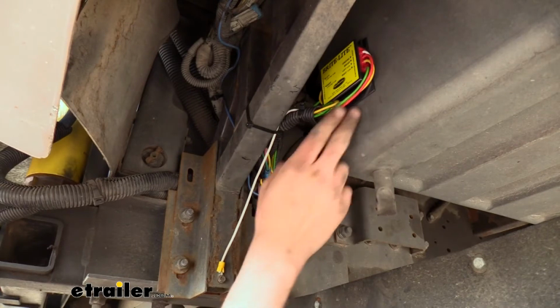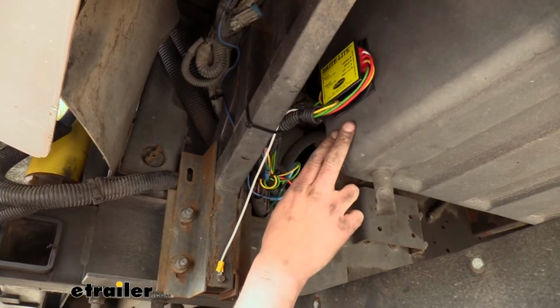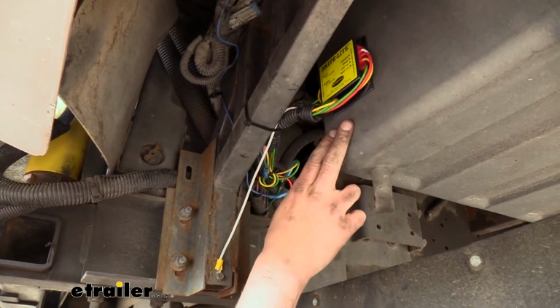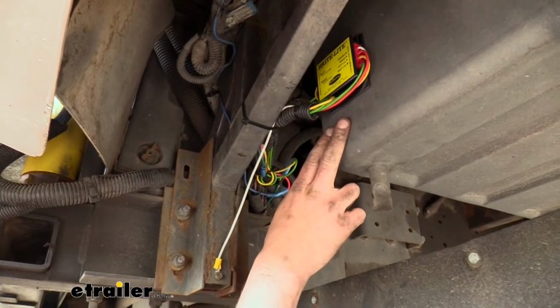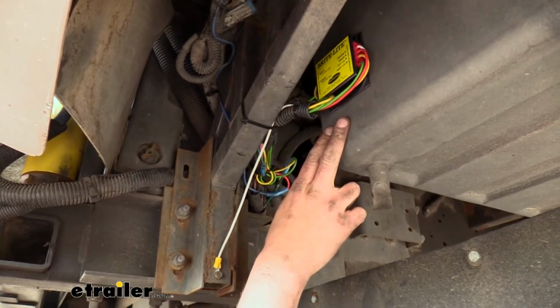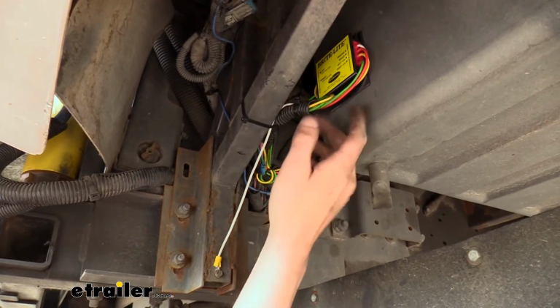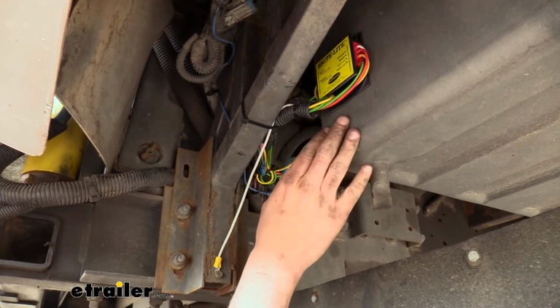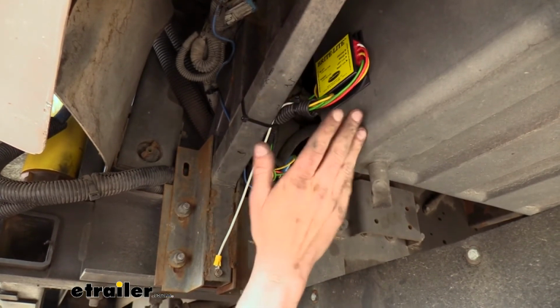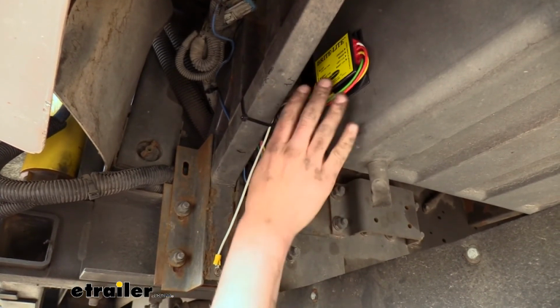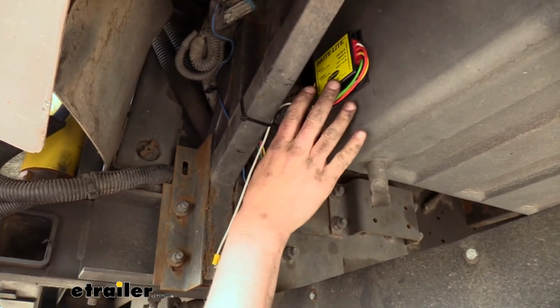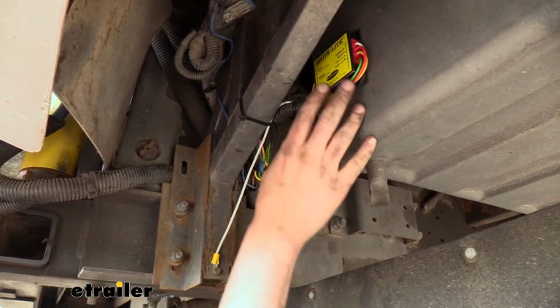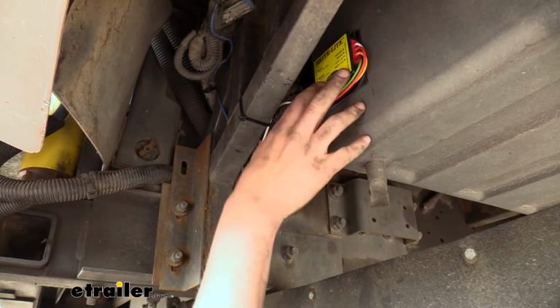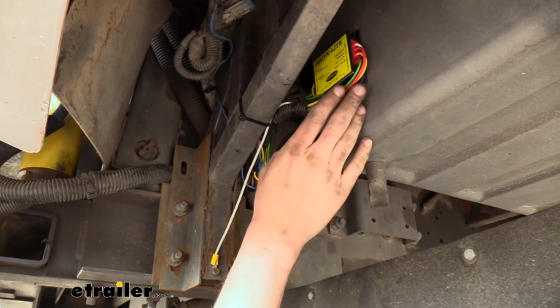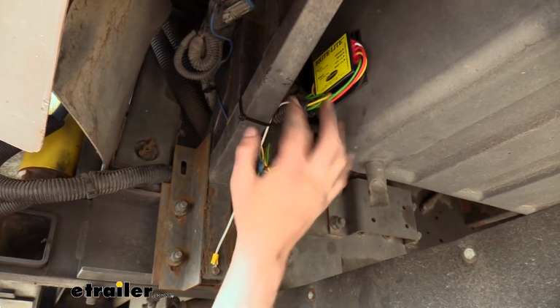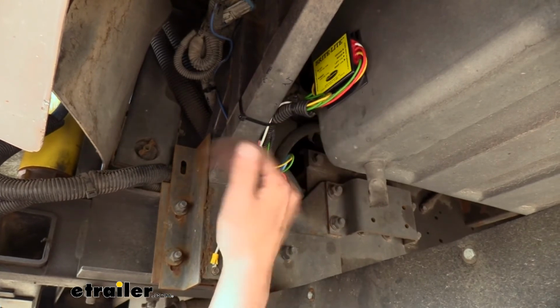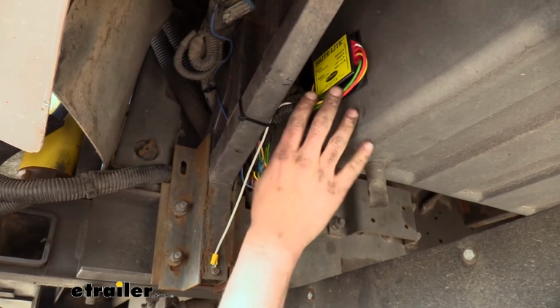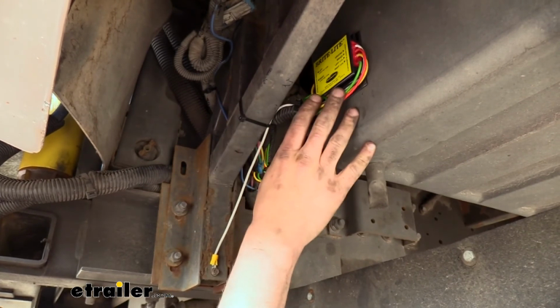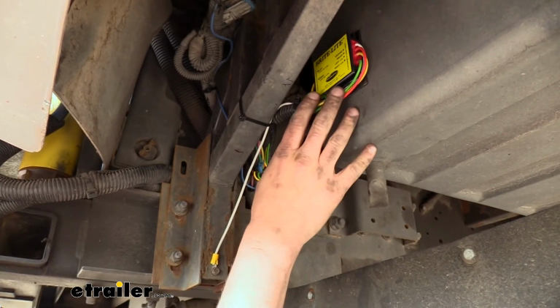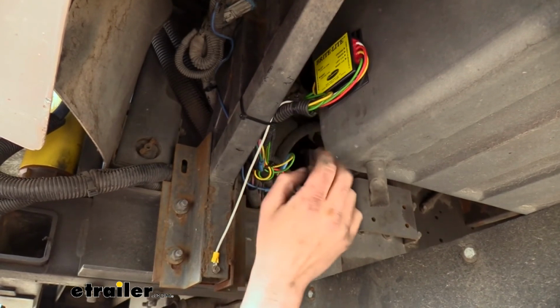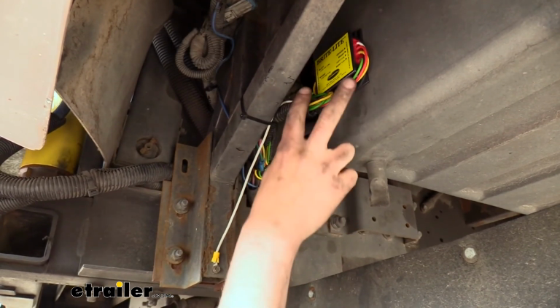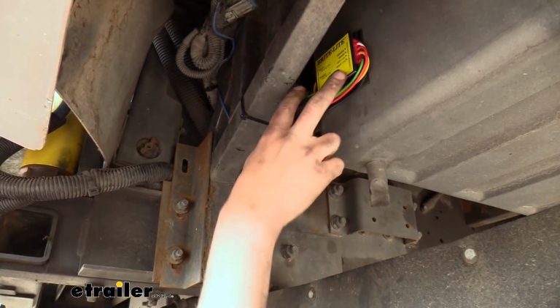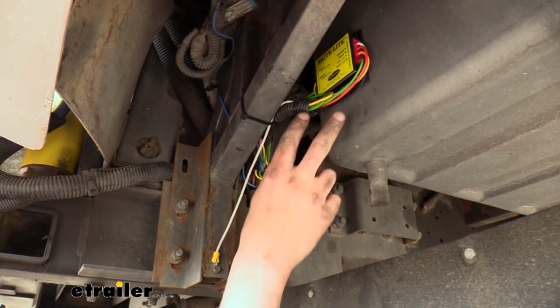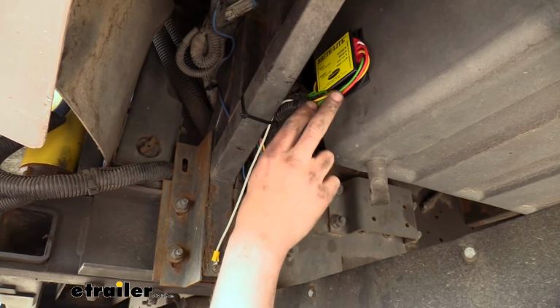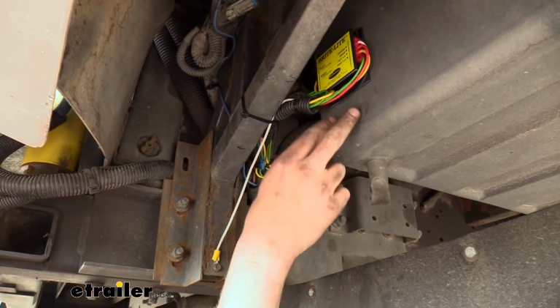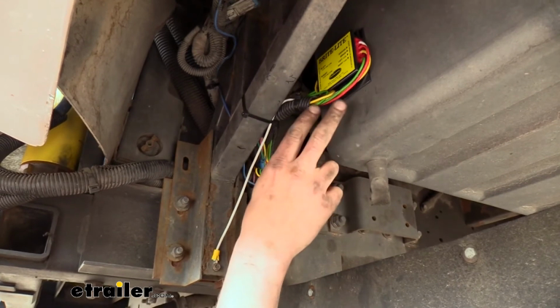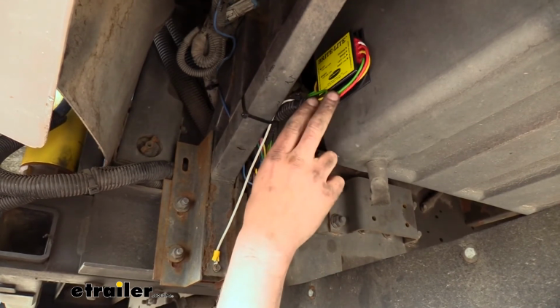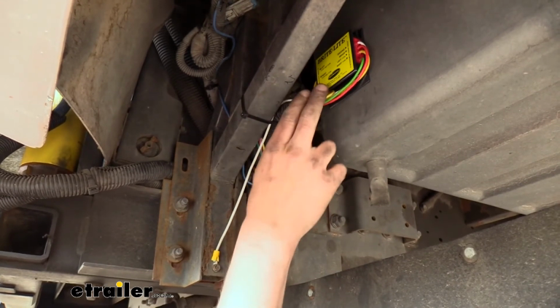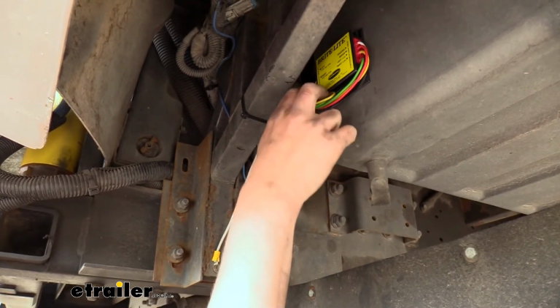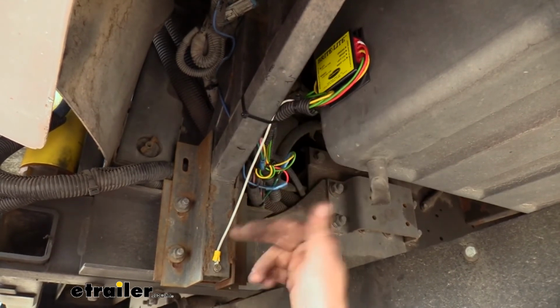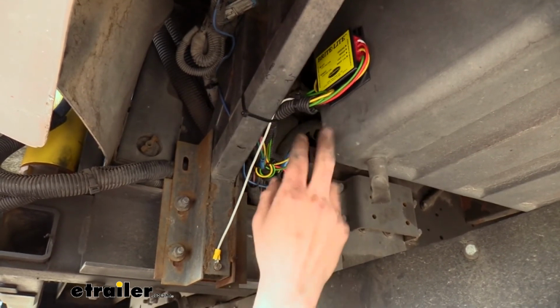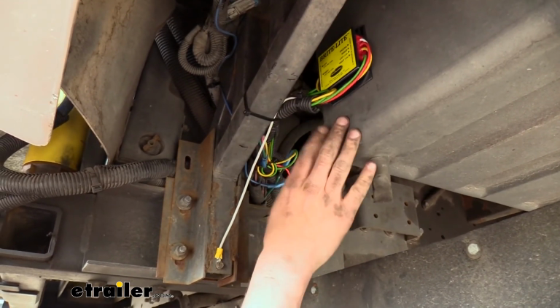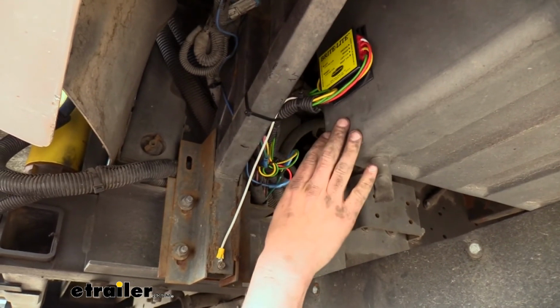And this is what our module looks like when it's installed. It can really be placed just about anywhere on the vehicle, but I recommend putting it at the back near your seven-pole connector because it is wired in line between both your left and right turn signals going back to your seven-way connector.